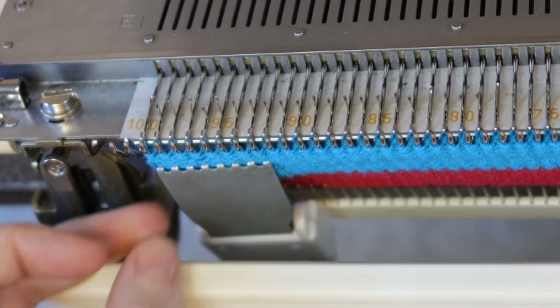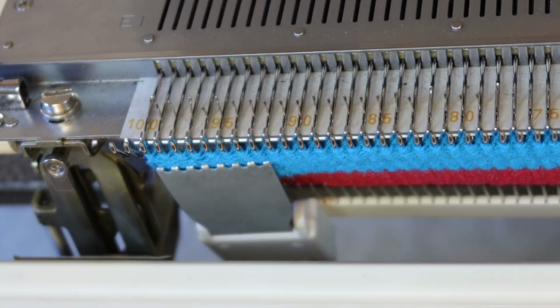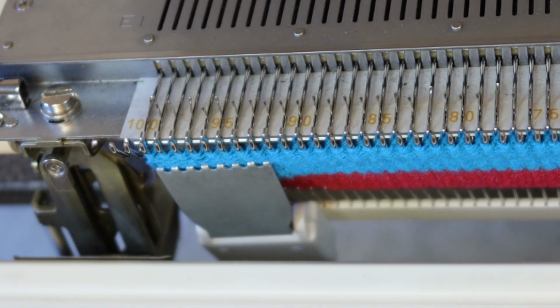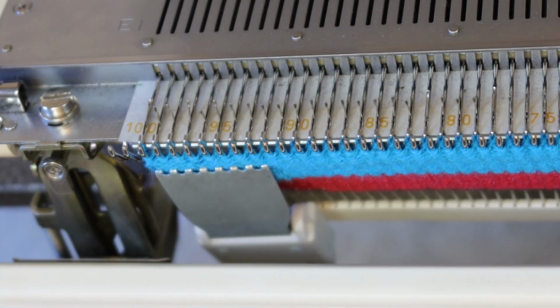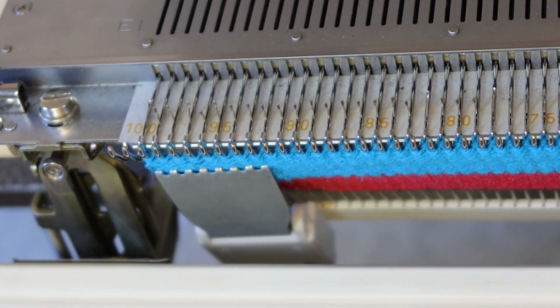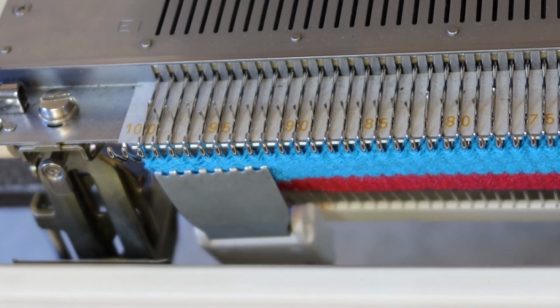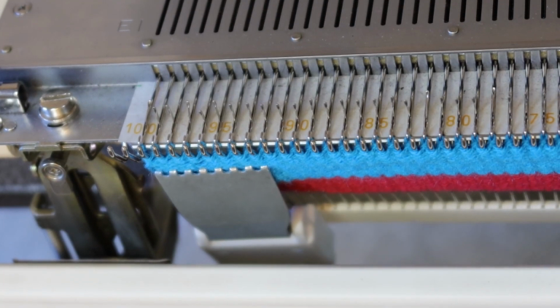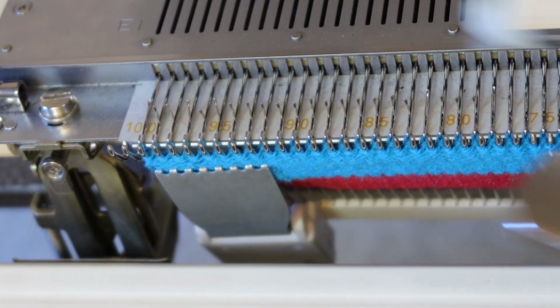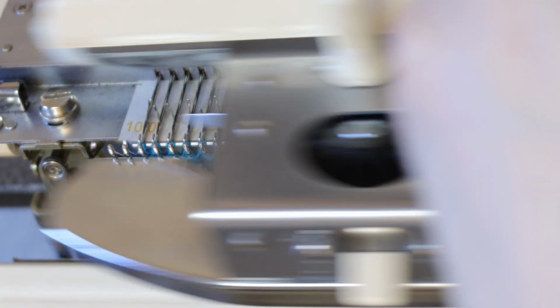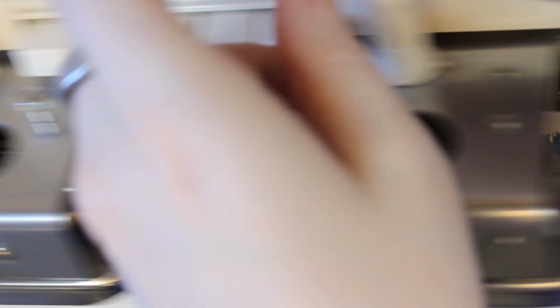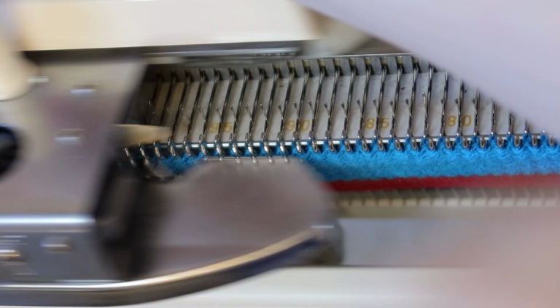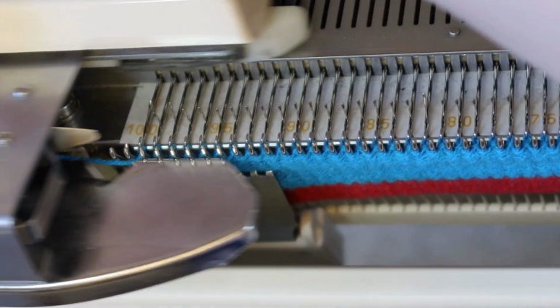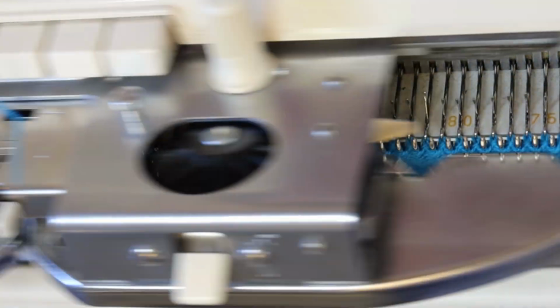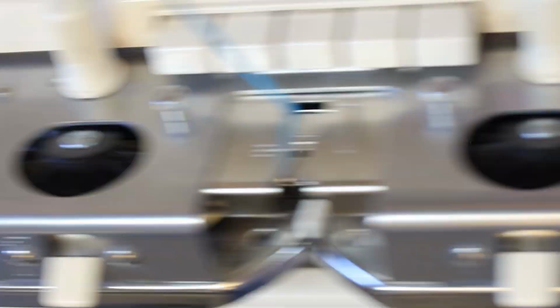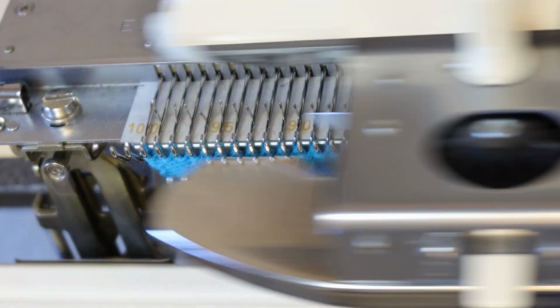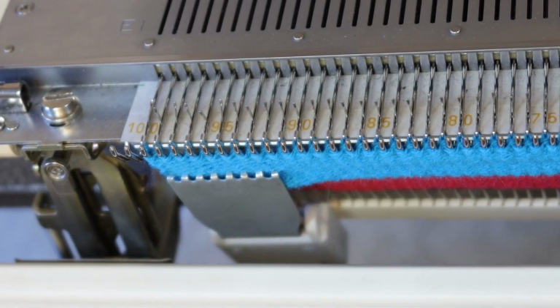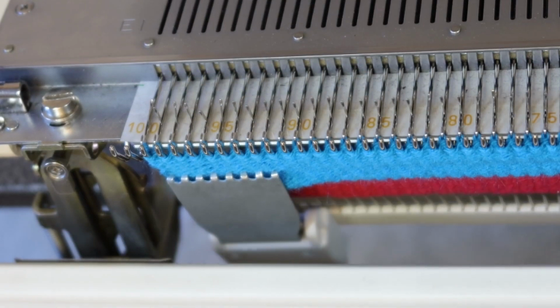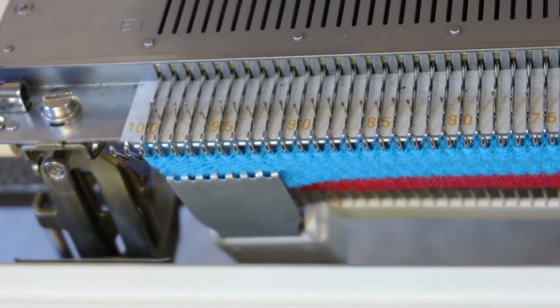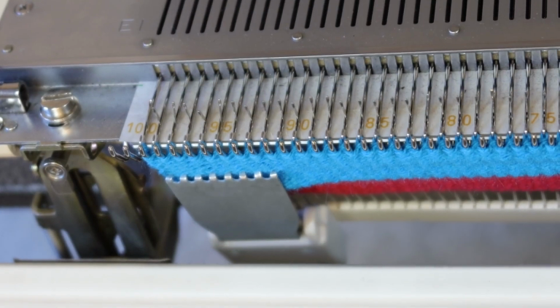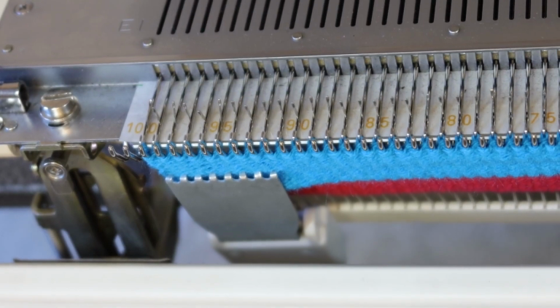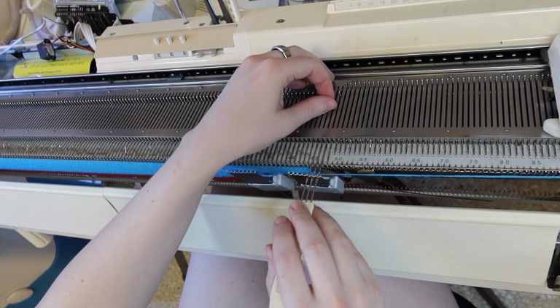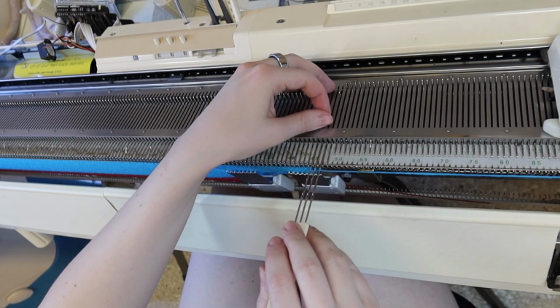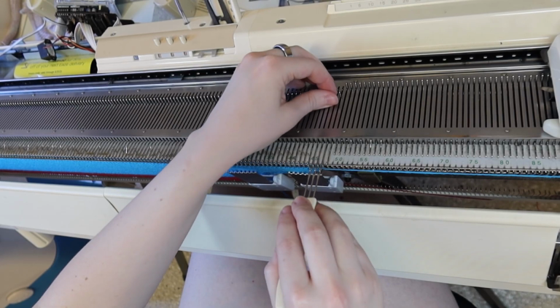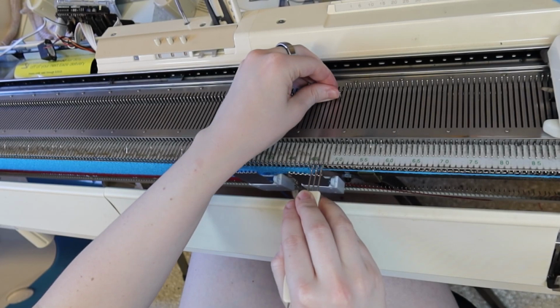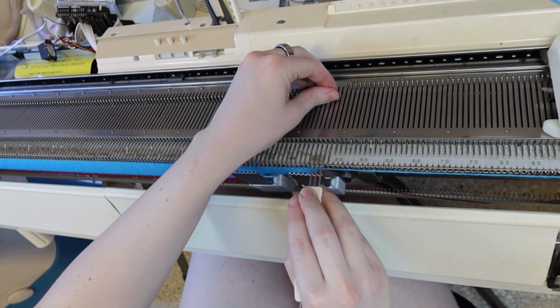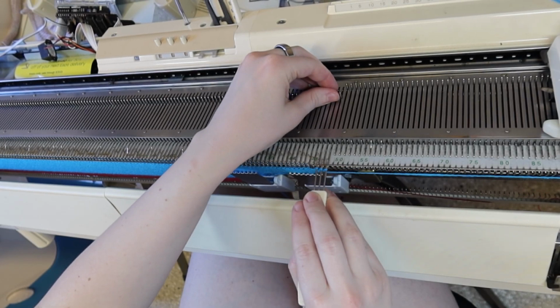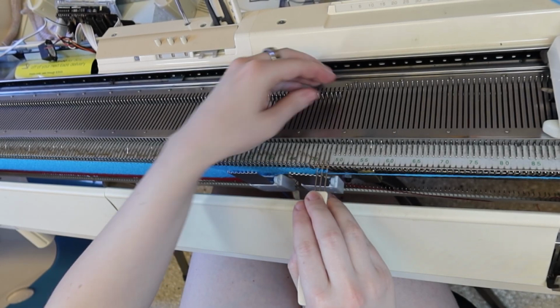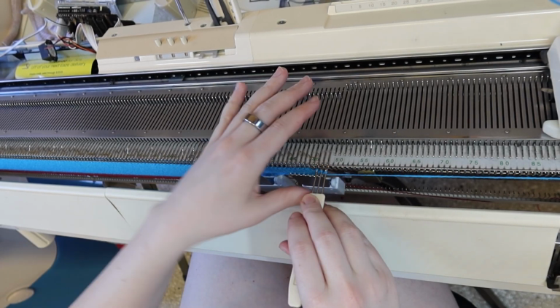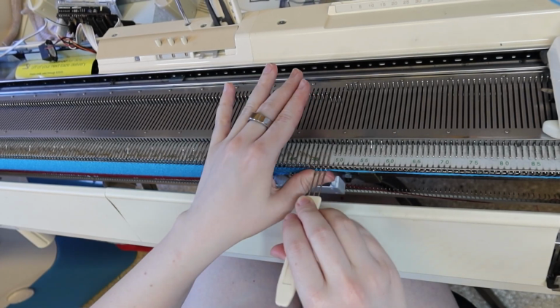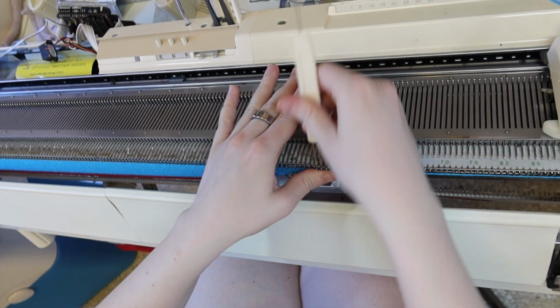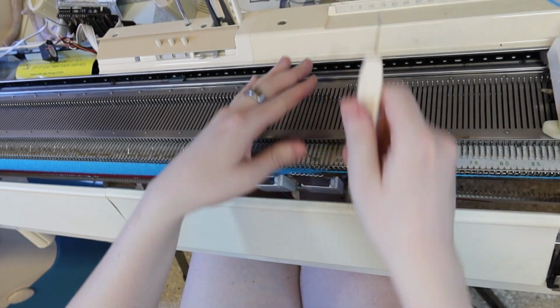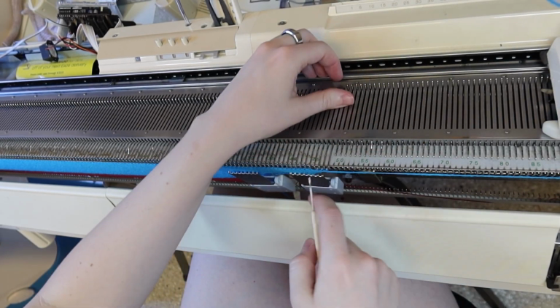Make sure to move the weights up as you go. Keep increasing — this is pretty easy.